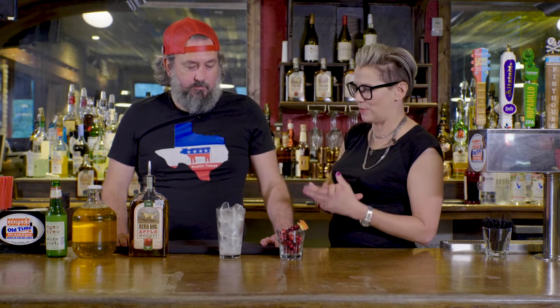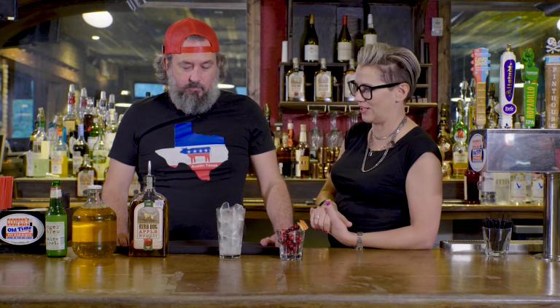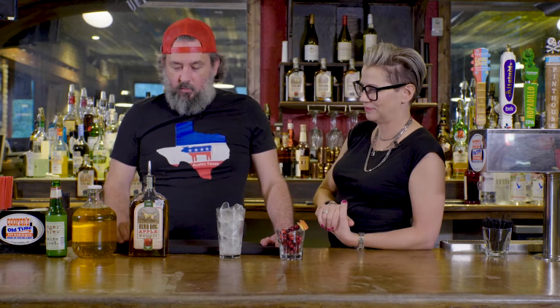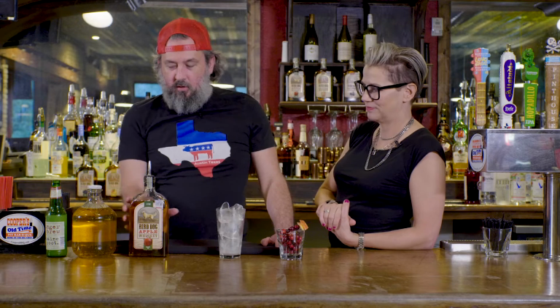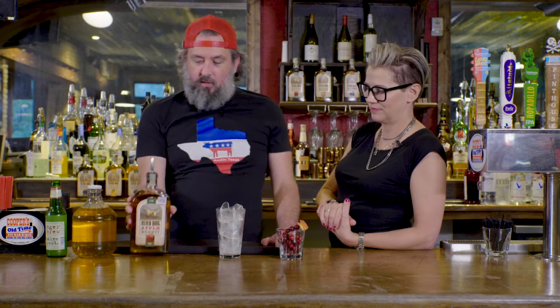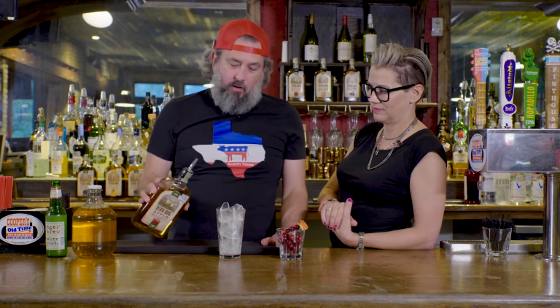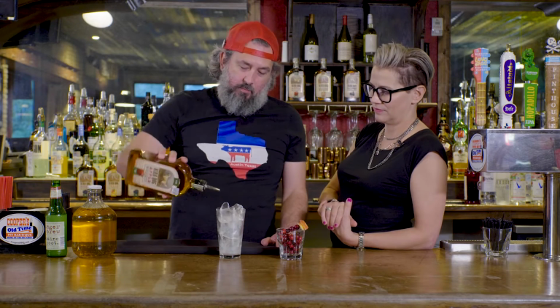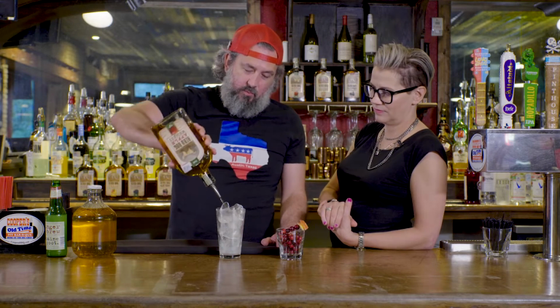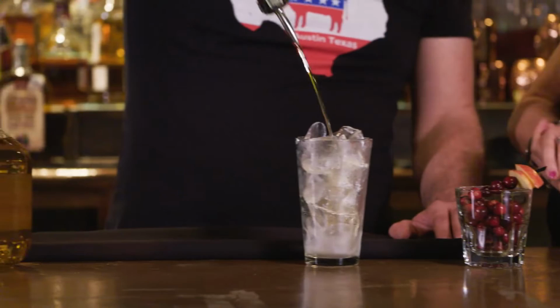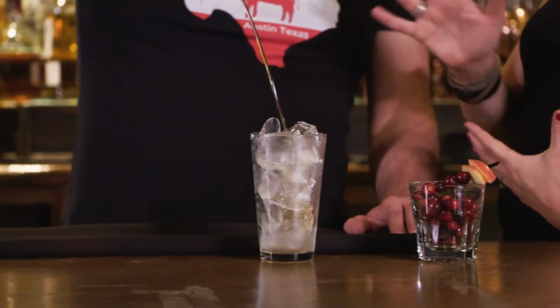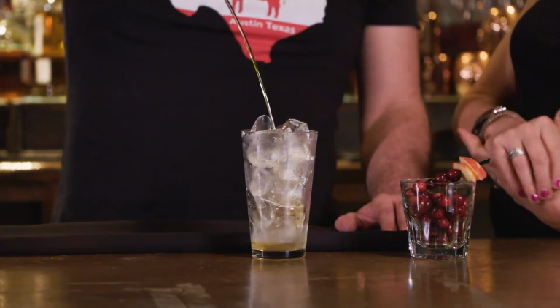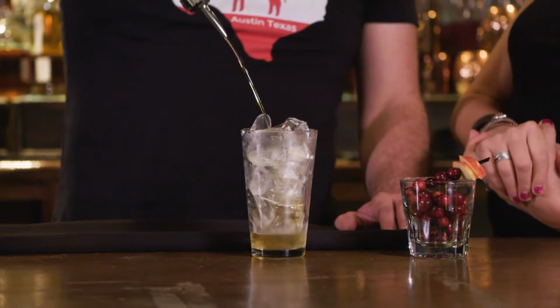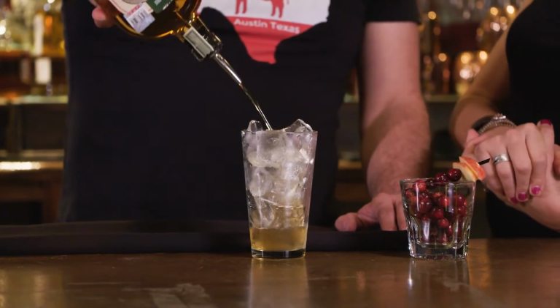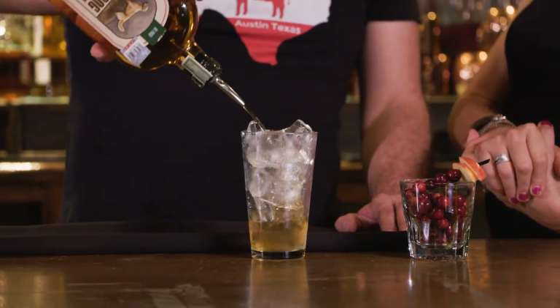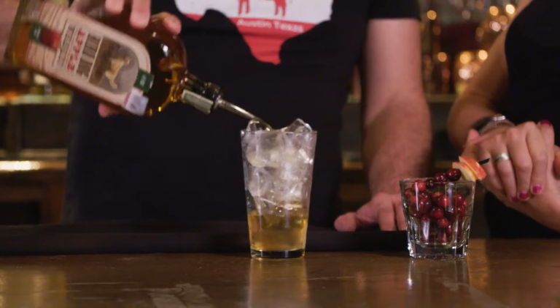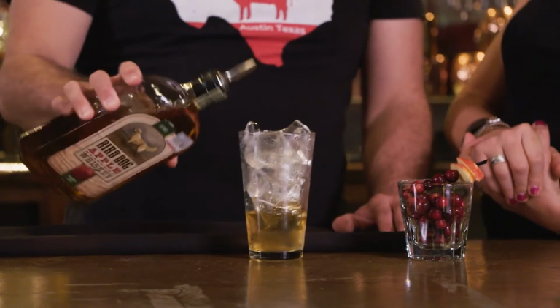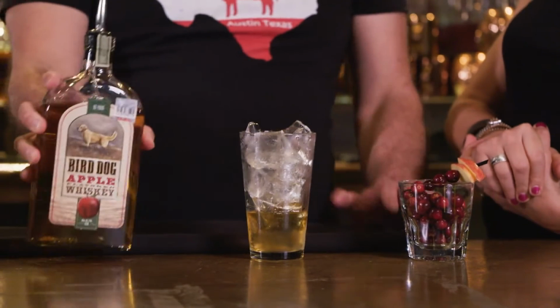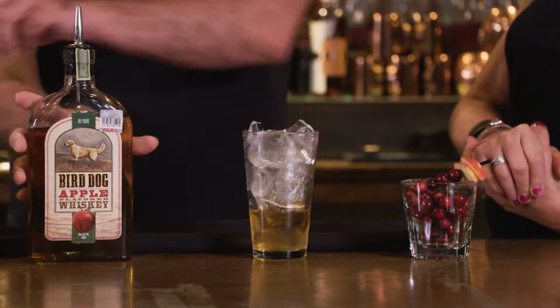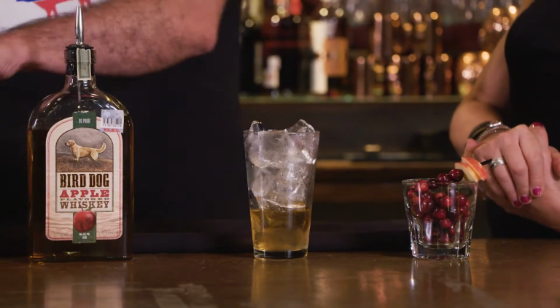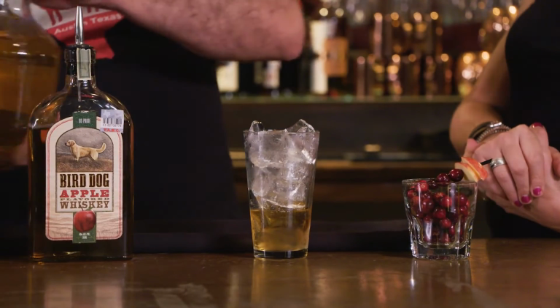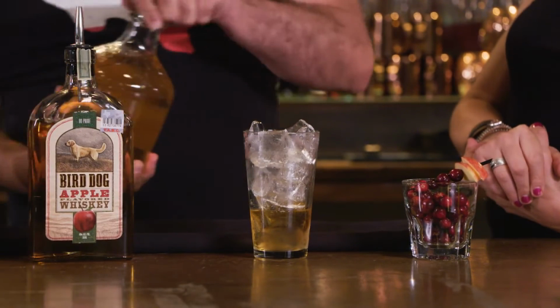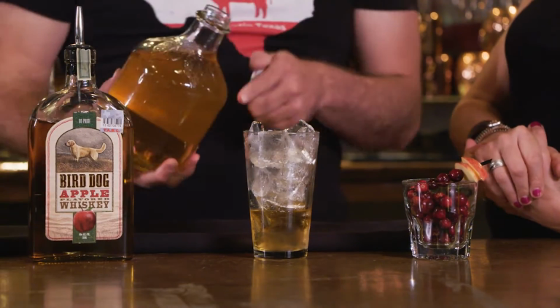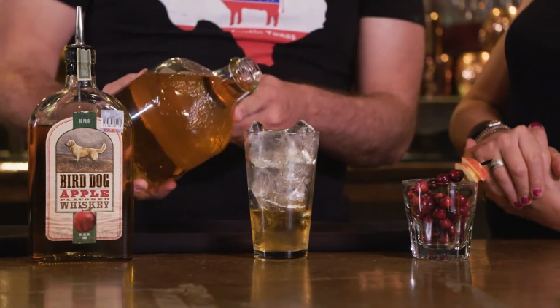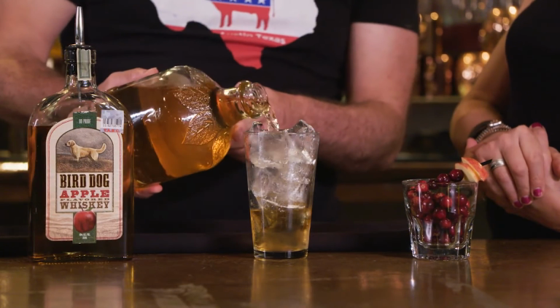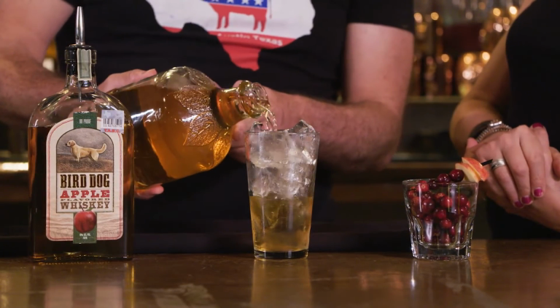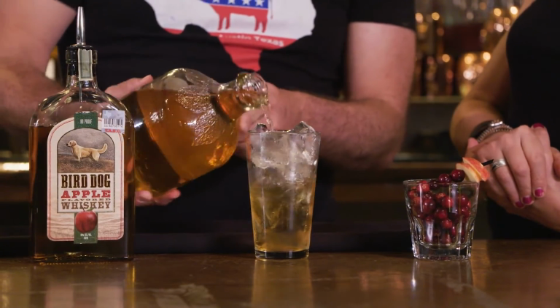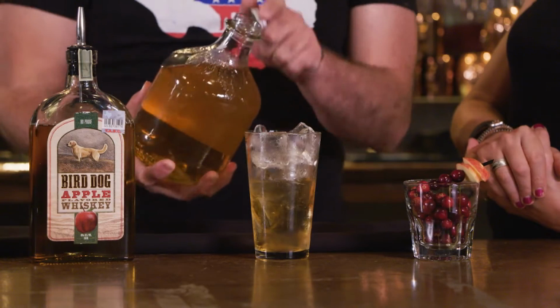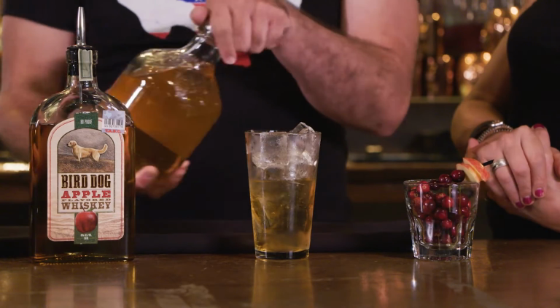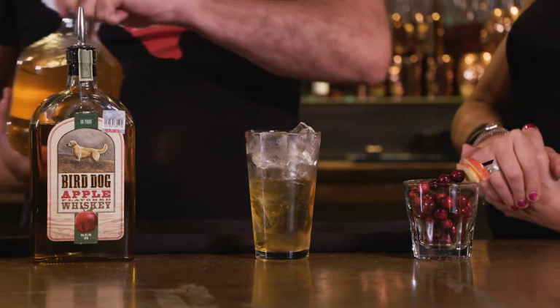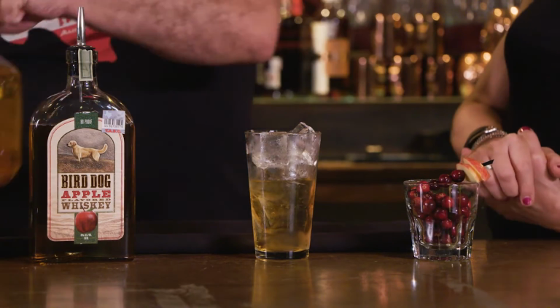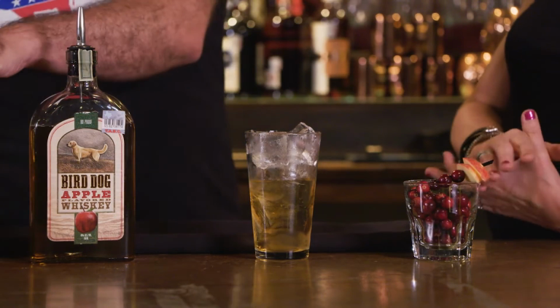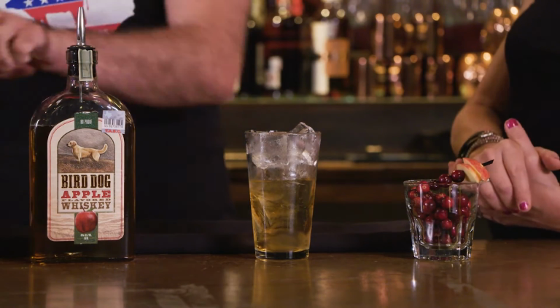So tell me what's in it. We're going to start off with the apple flavored whiskey — doing about two ounces here. That's a good pour. Then we'll do the apple juice, about two ounces also. So equal parts, really easy.